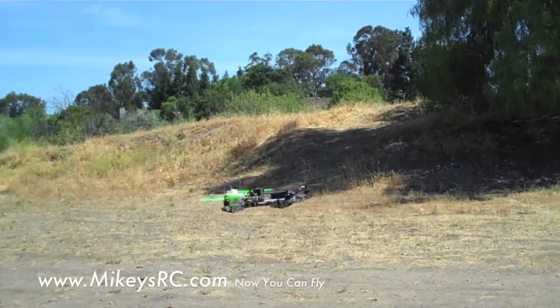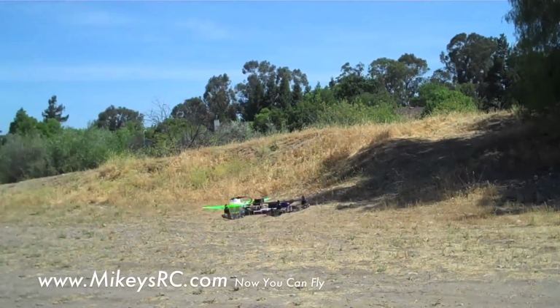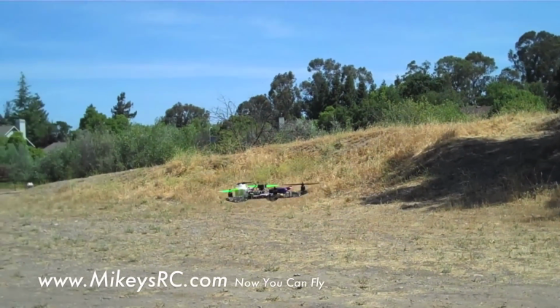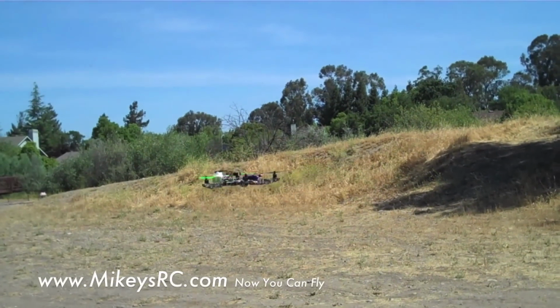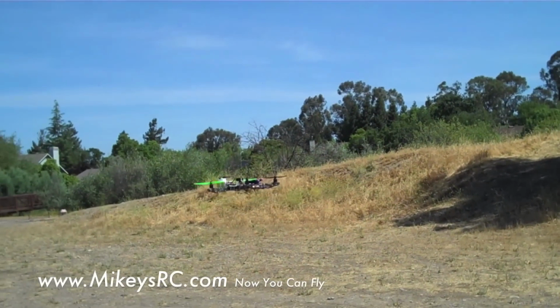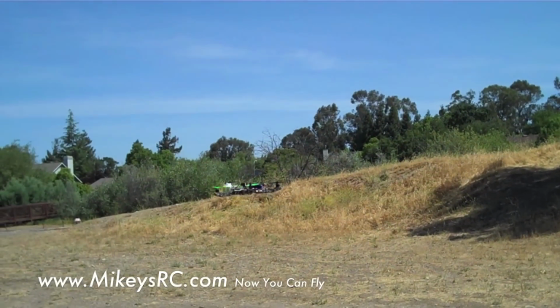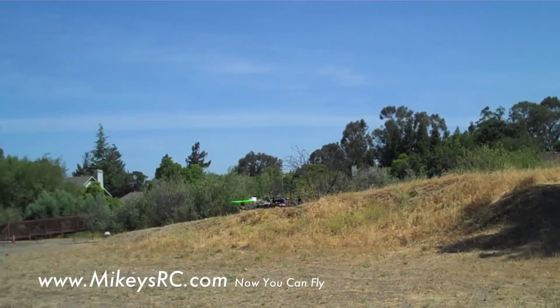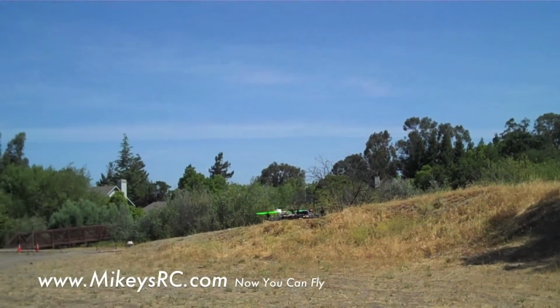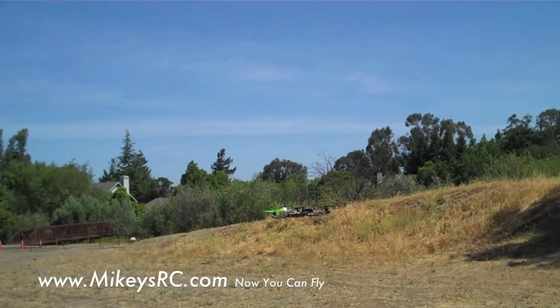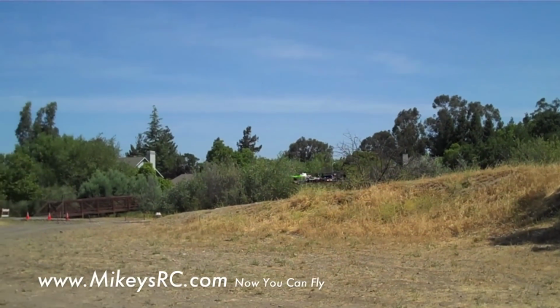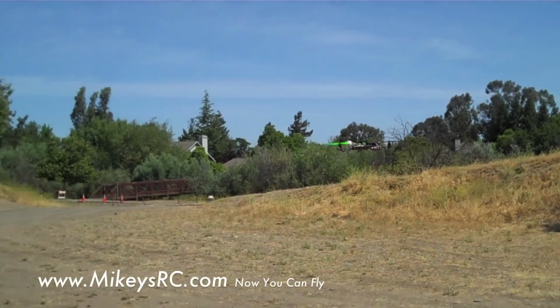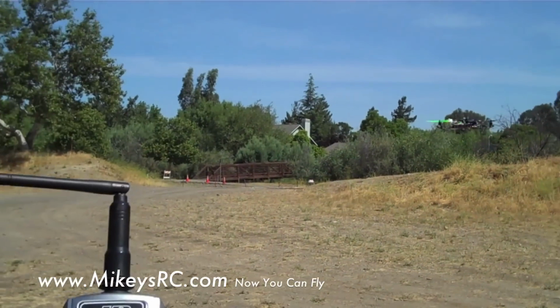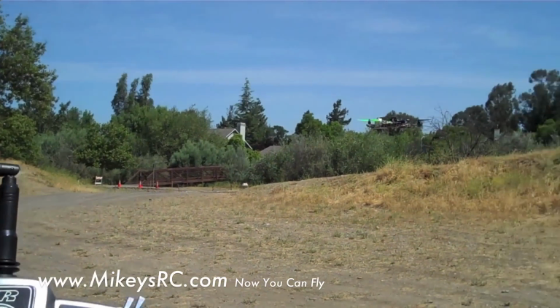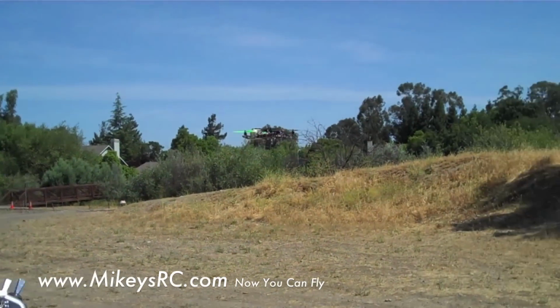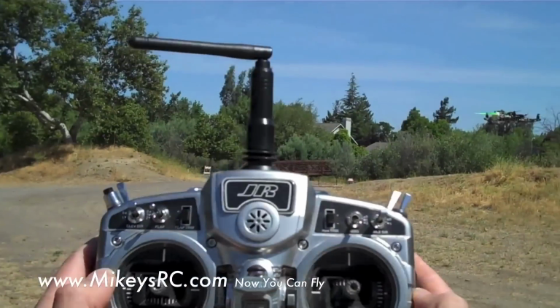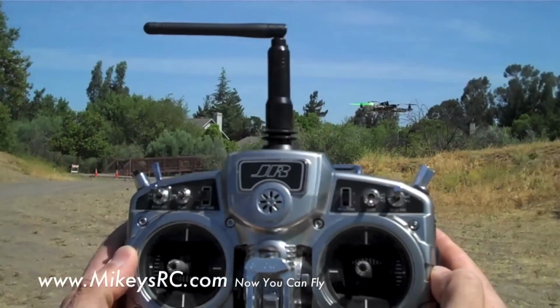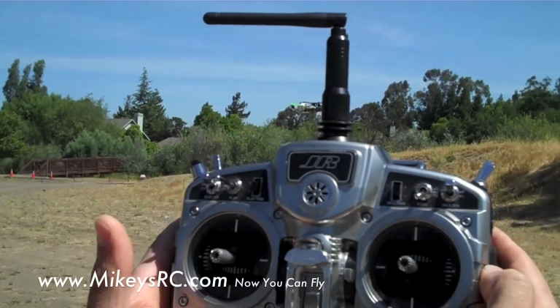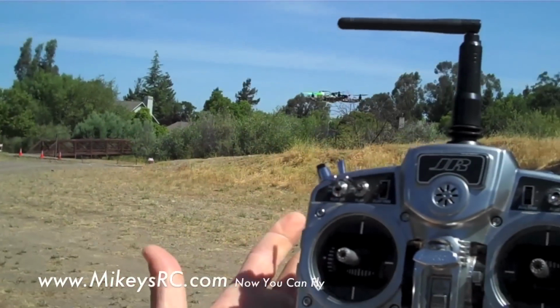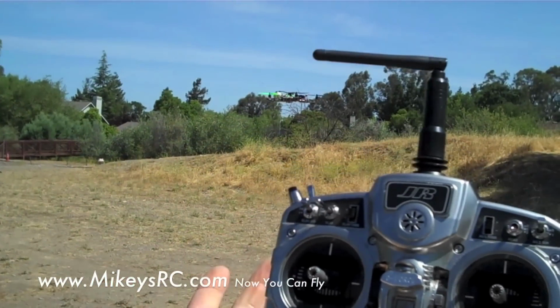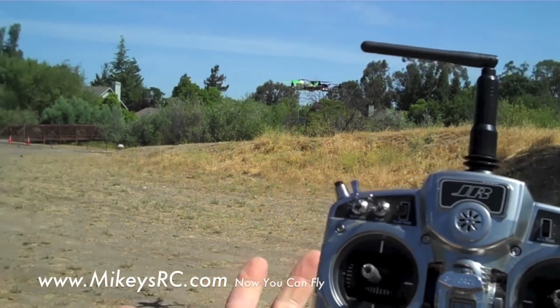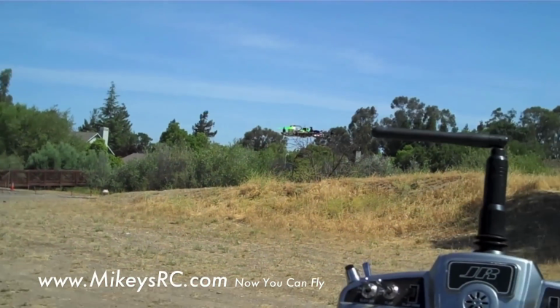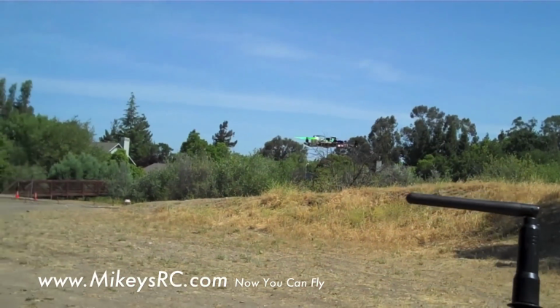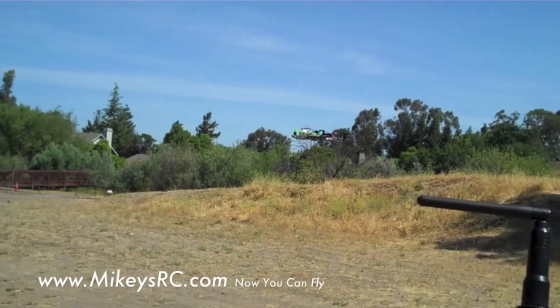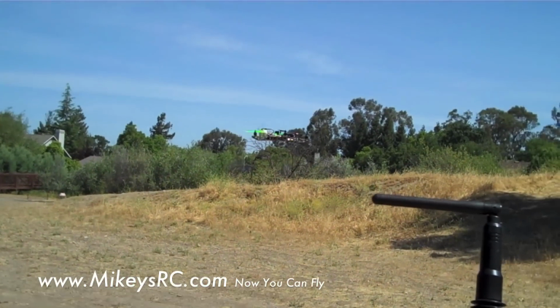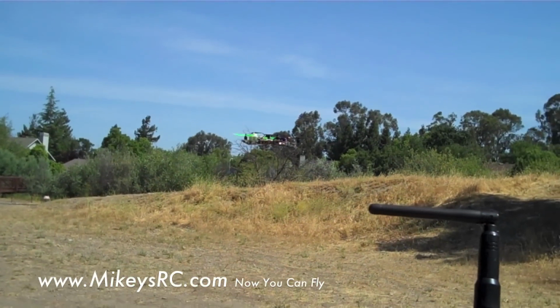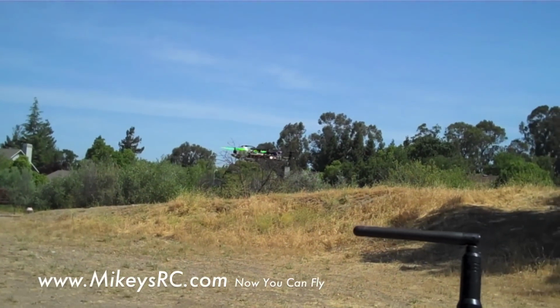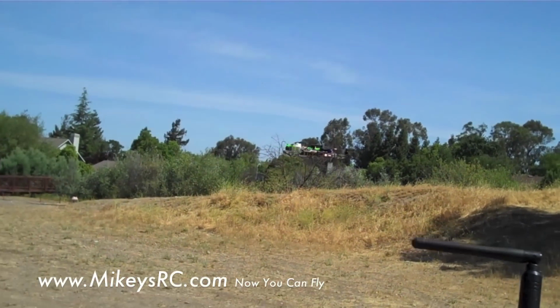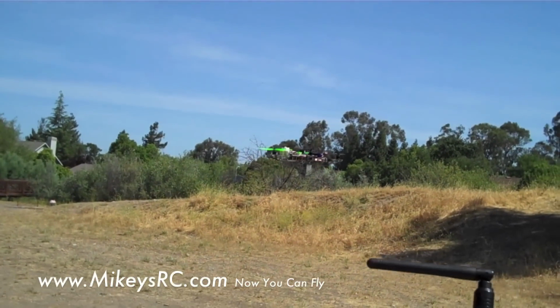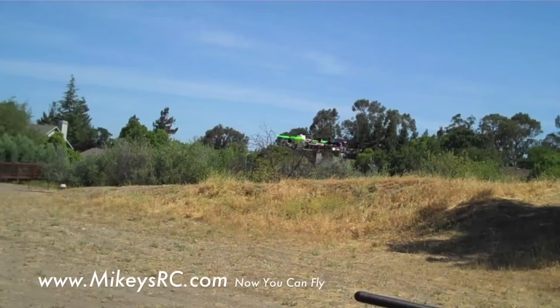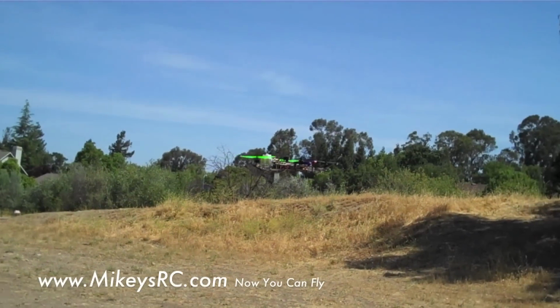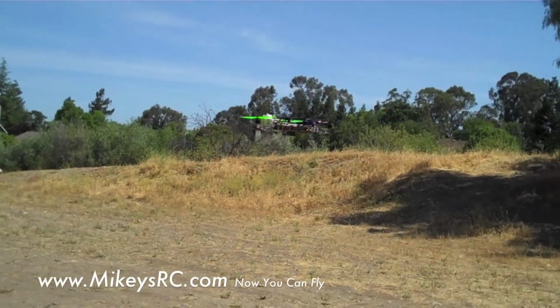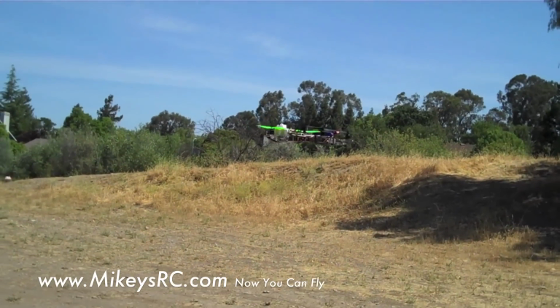Just put it right where I want it — let go of my right stick and I can just control my altitude with my throttle stick. But look at that thing, it's just sitting right there. These things are so fun to take aerial videos and photography with.